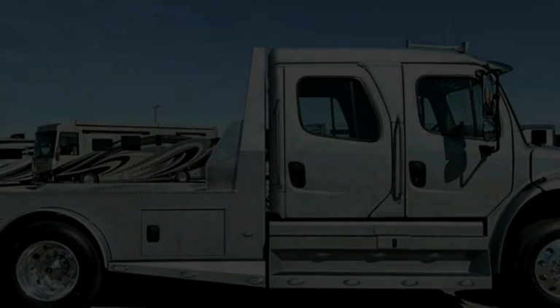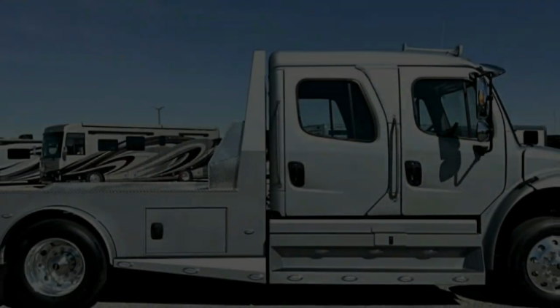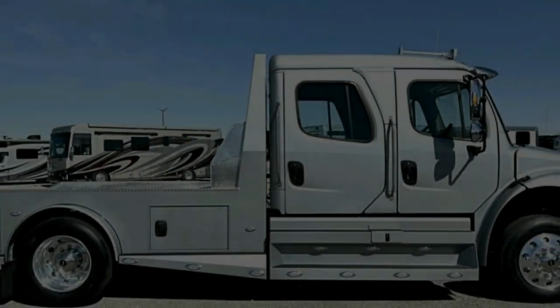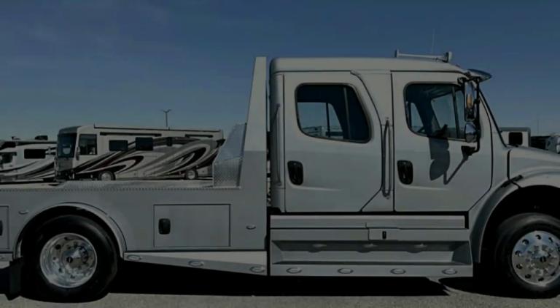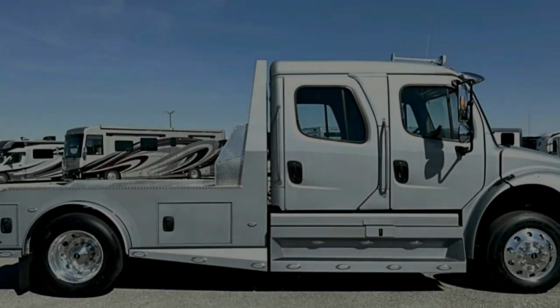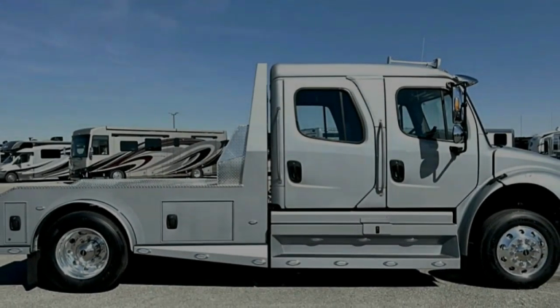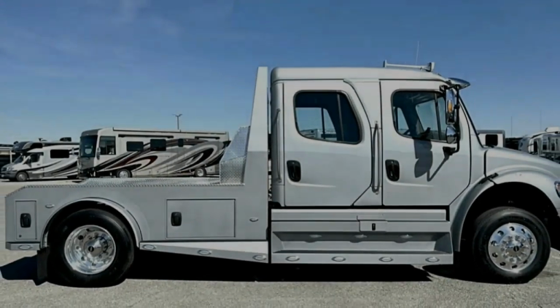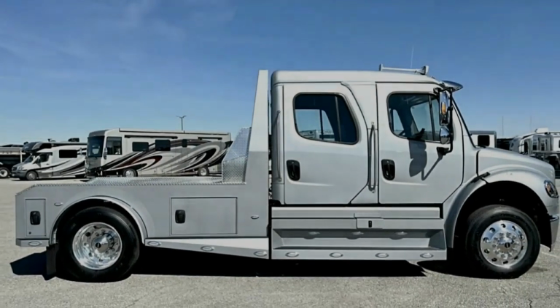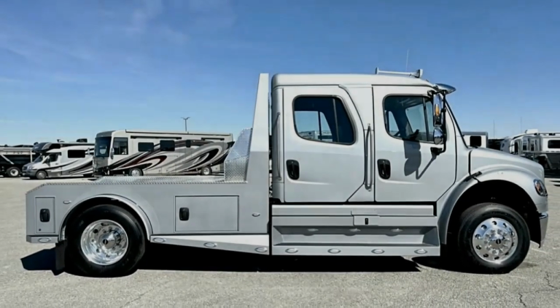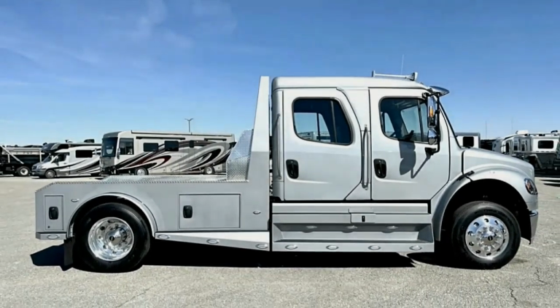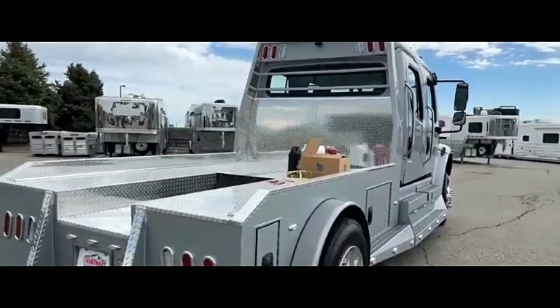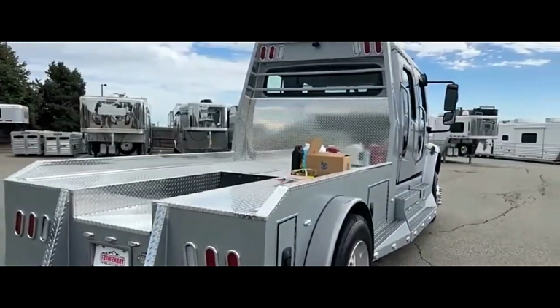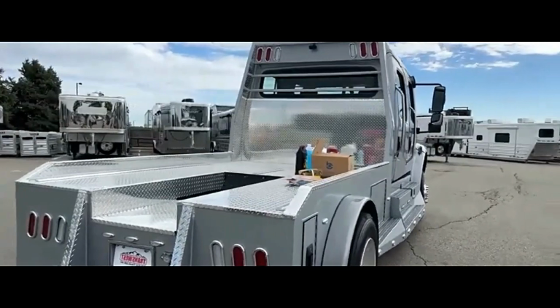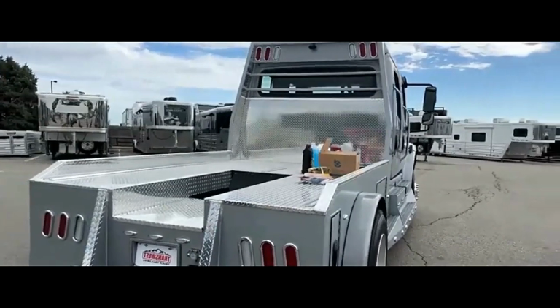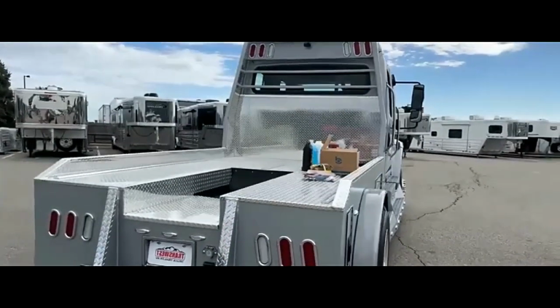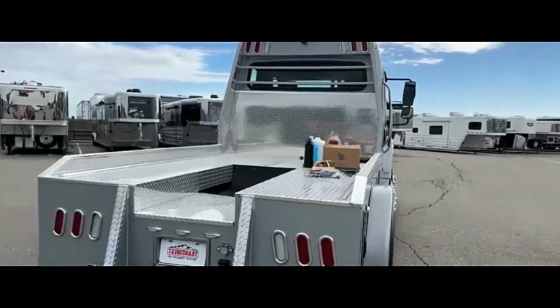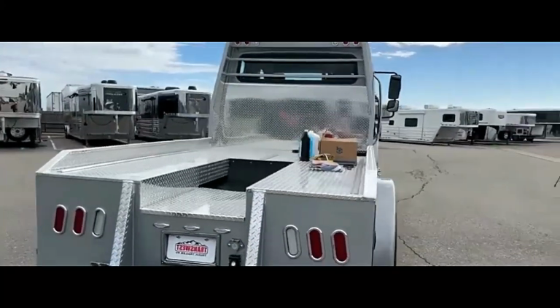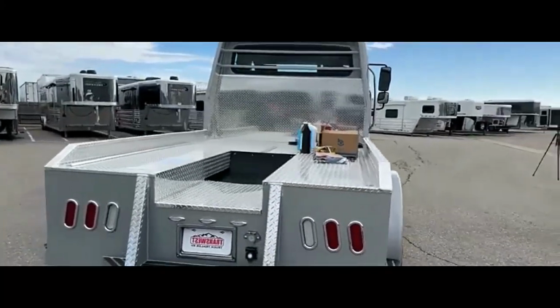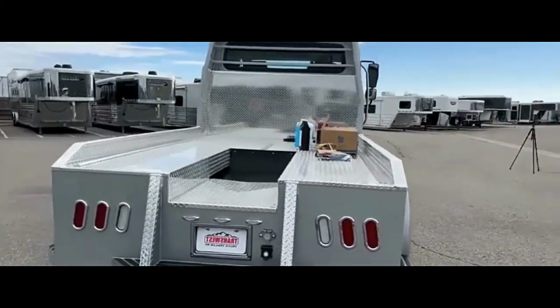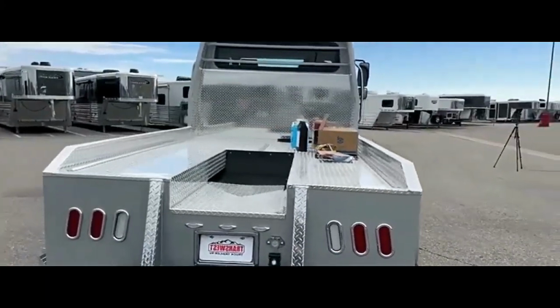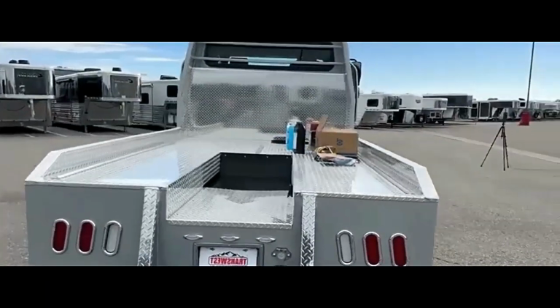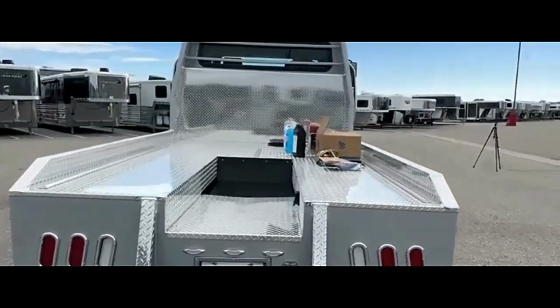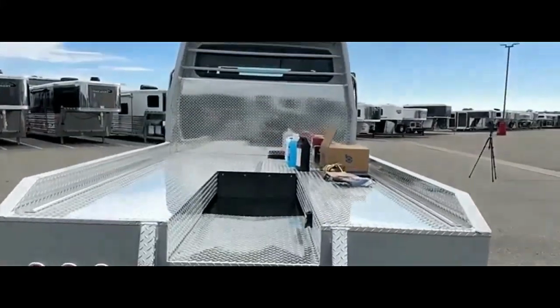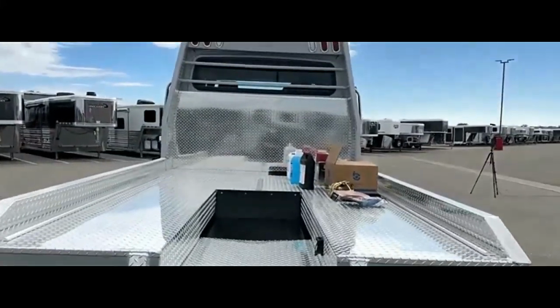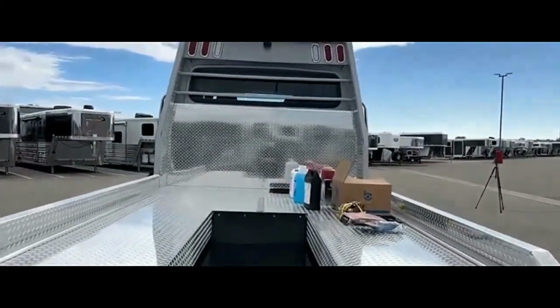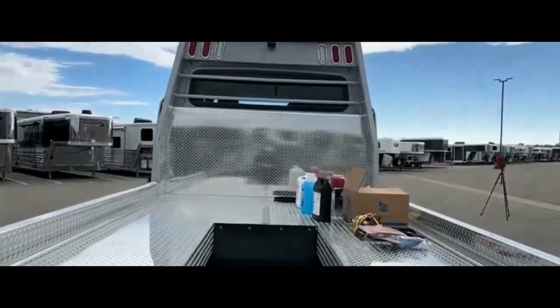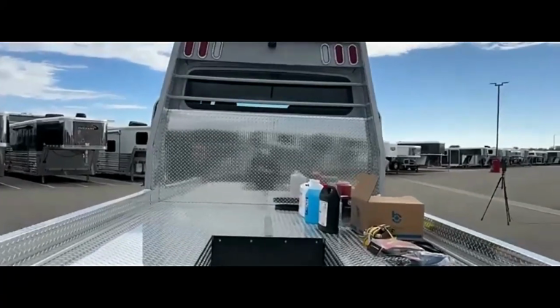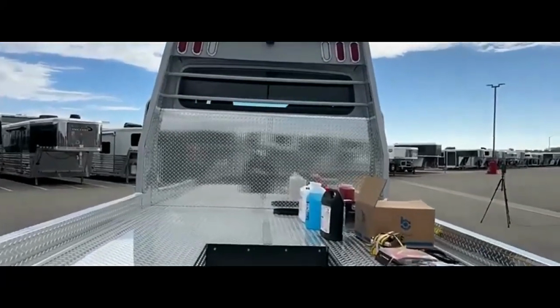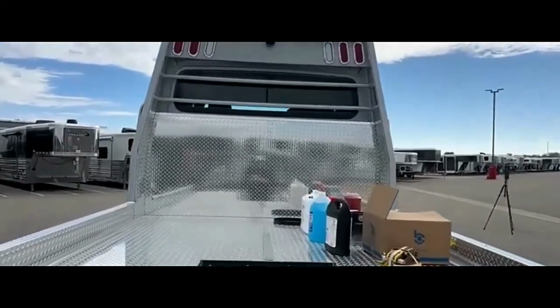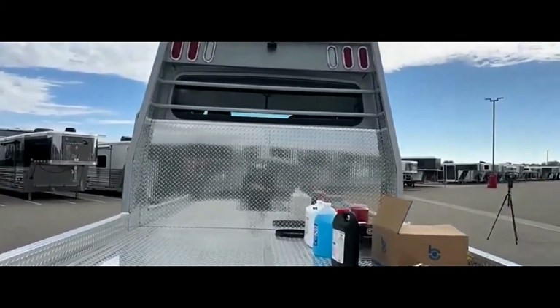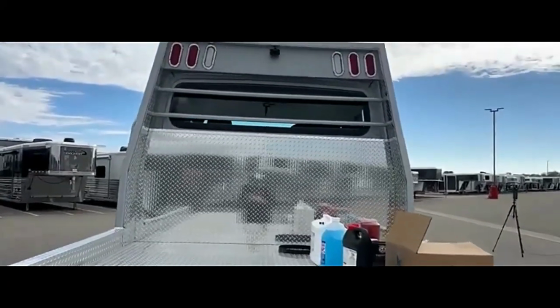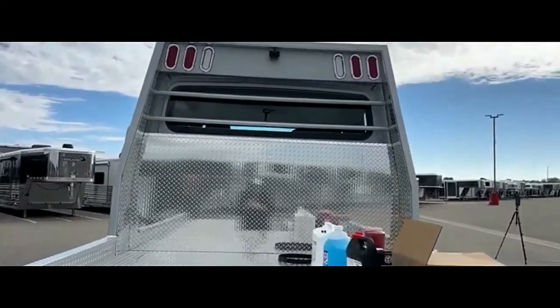Whether you're a hauler seeking a powerful and comfortable workhorse, or a business needing a reliable medium-duty truck, the 2024 Freightliner M2106 Summit Hauler is a compelling choice built to deliver exceptional performance and value.